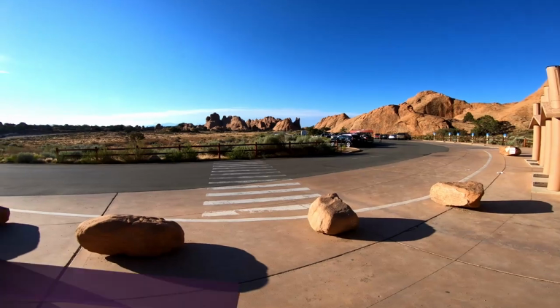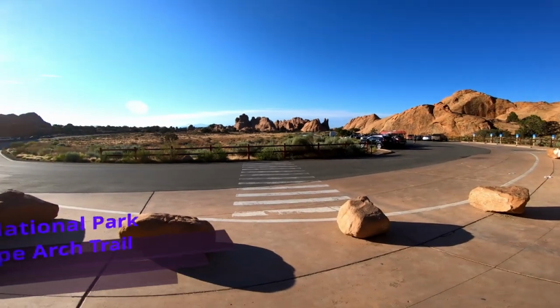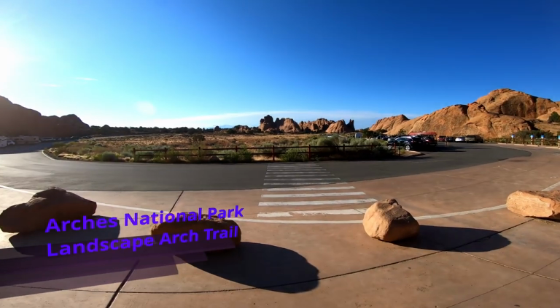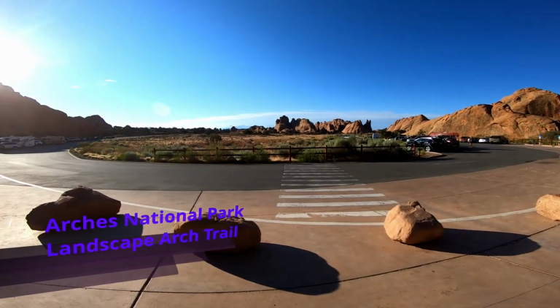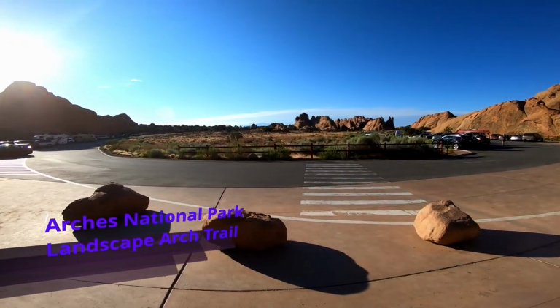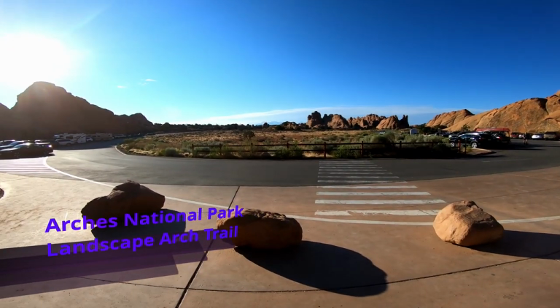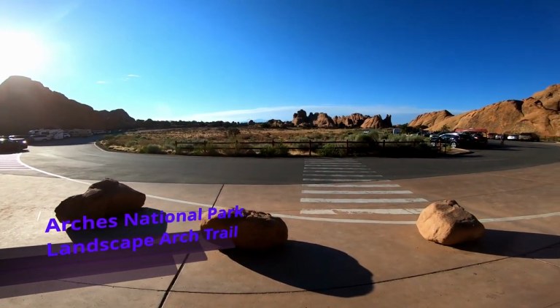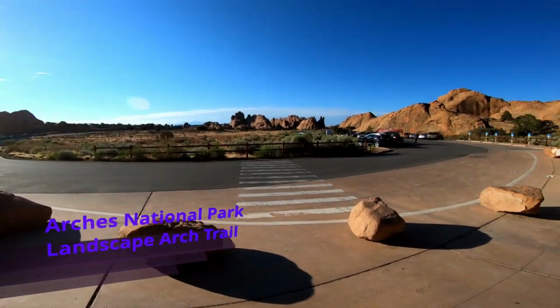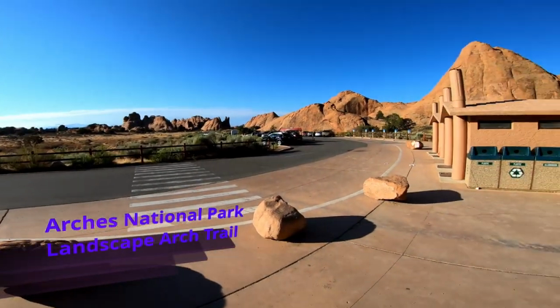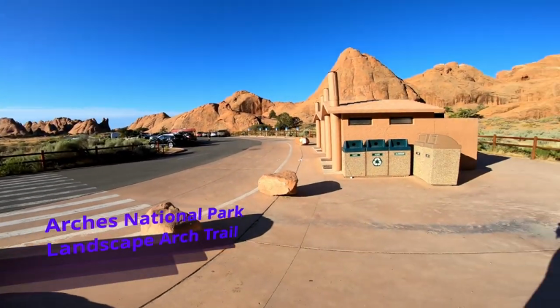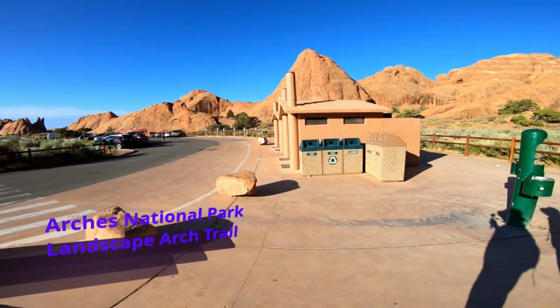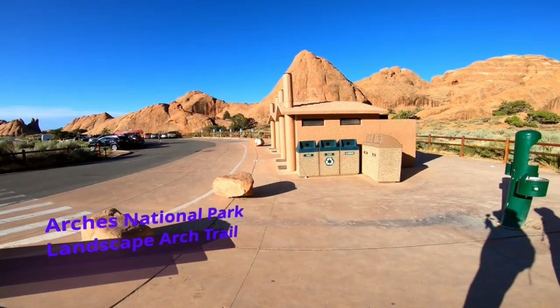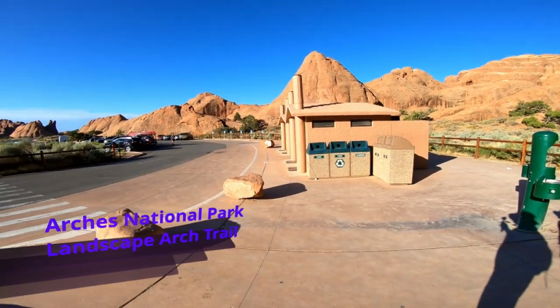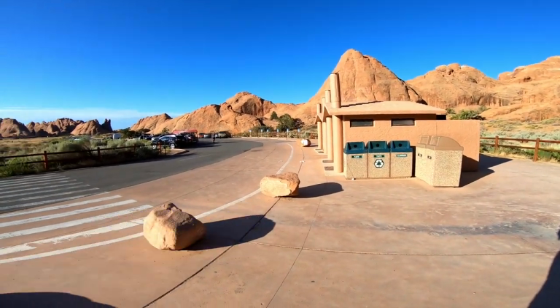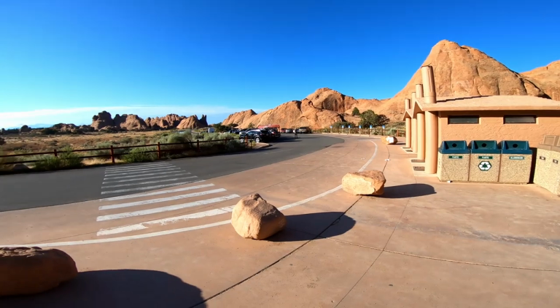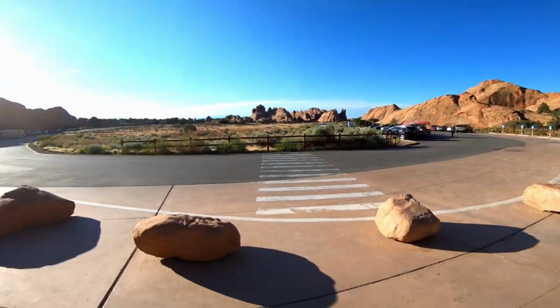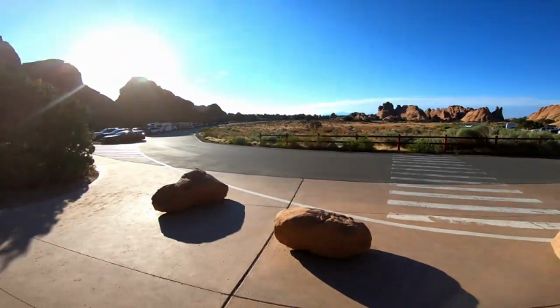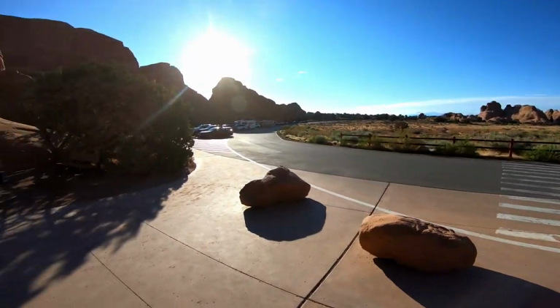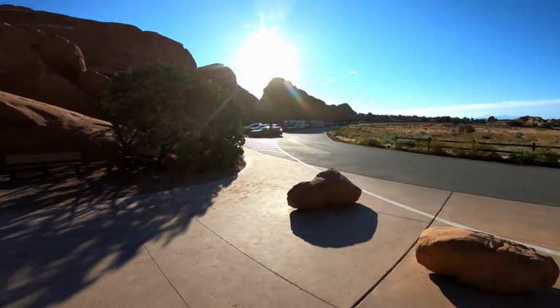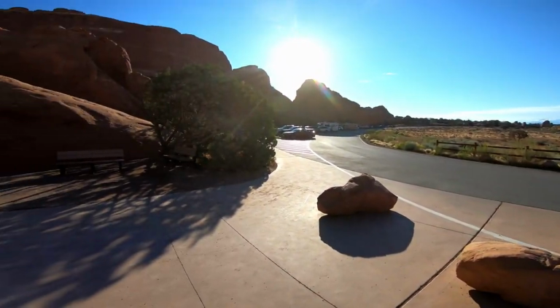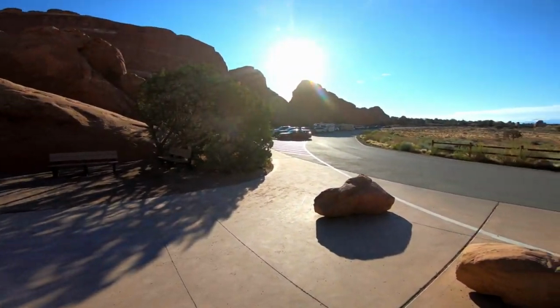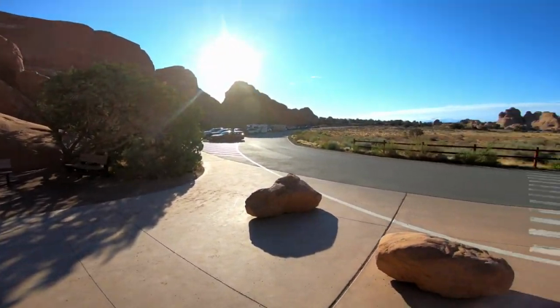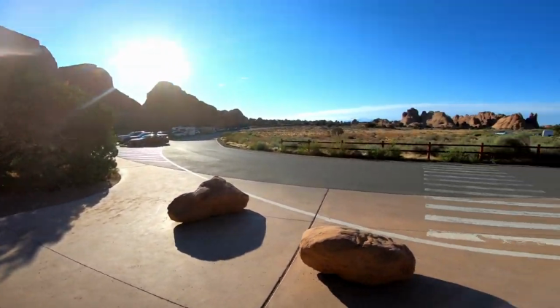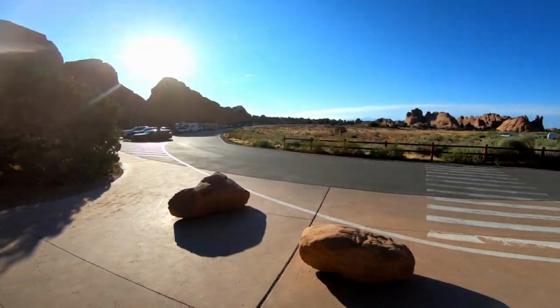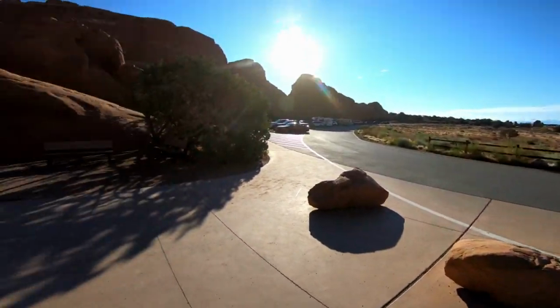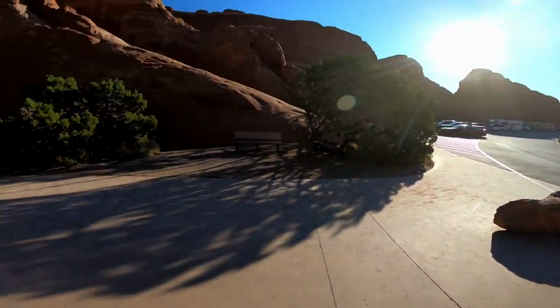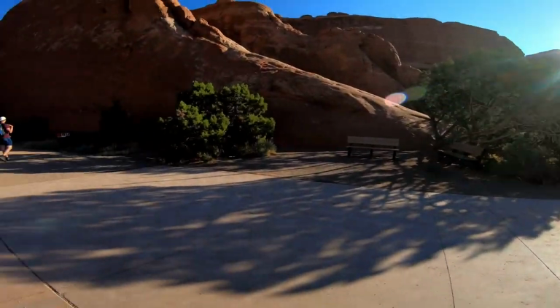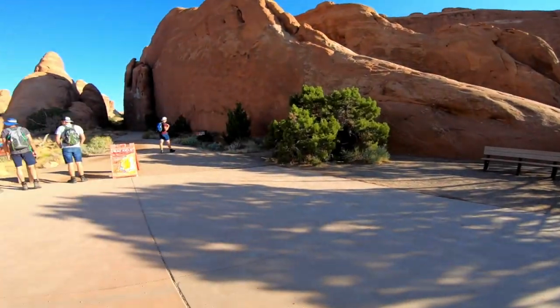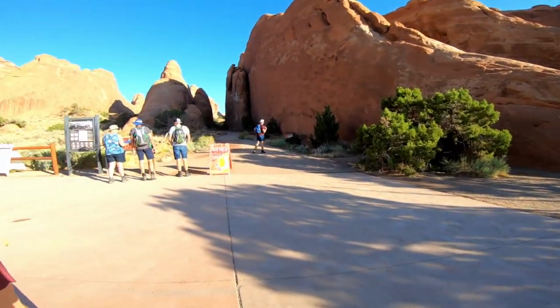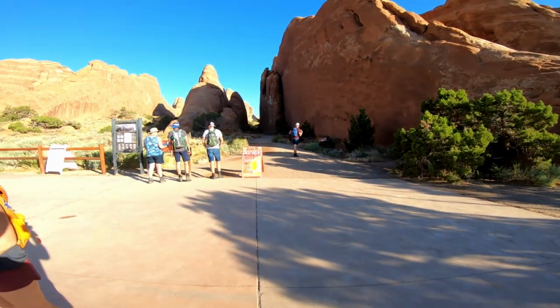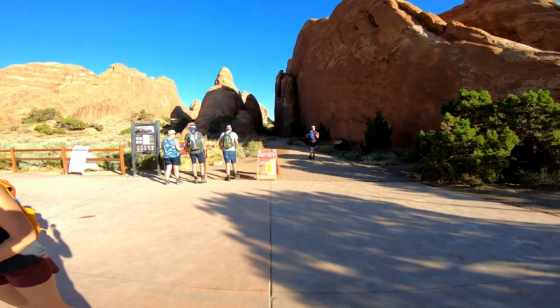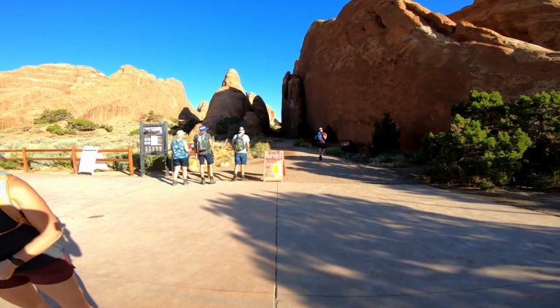We made it to the Devil's Garden. This is the parking lot, there's the bathroom facility, quite a bit of parking, and right behind us here is the trail.